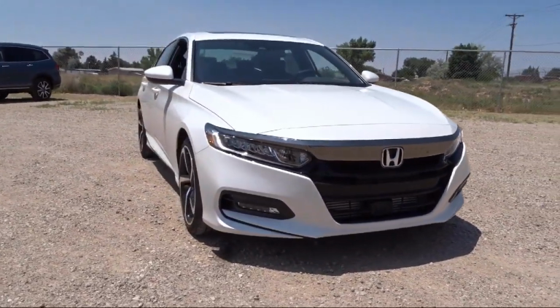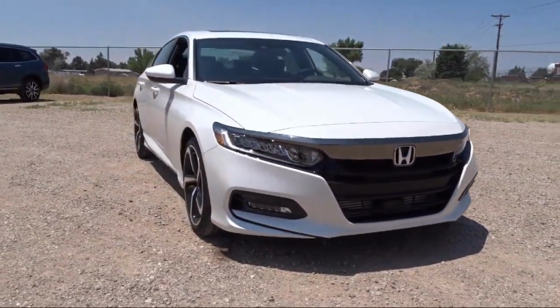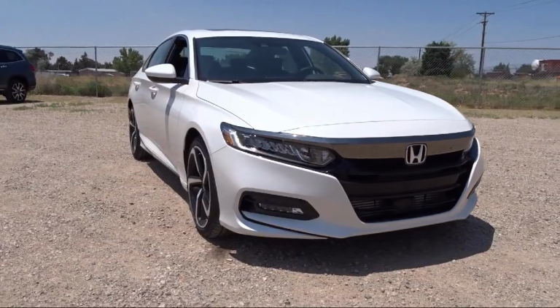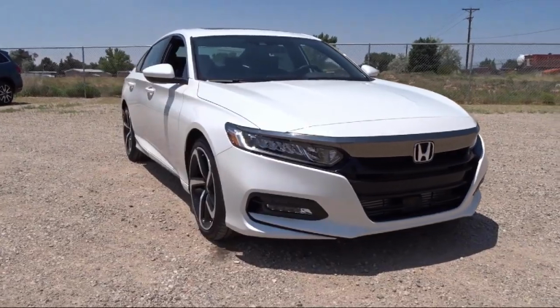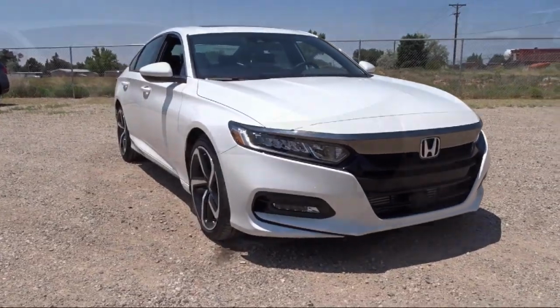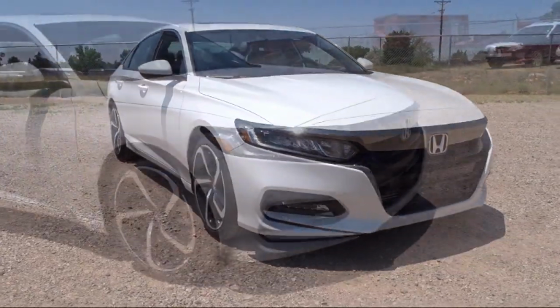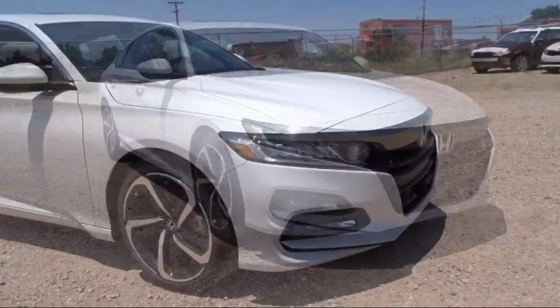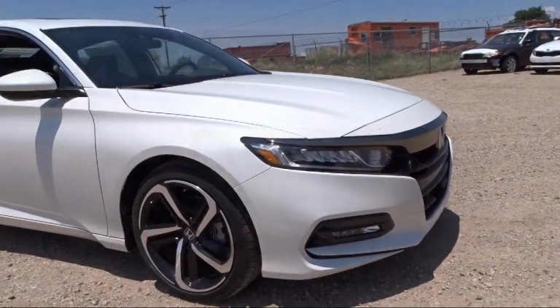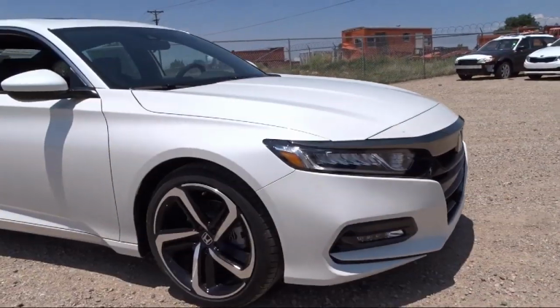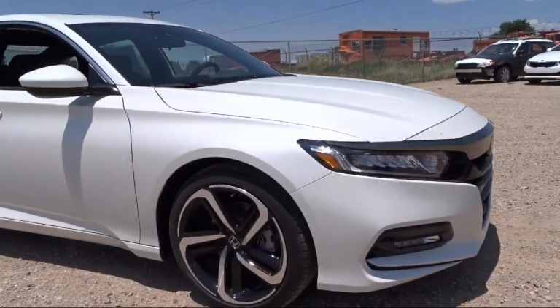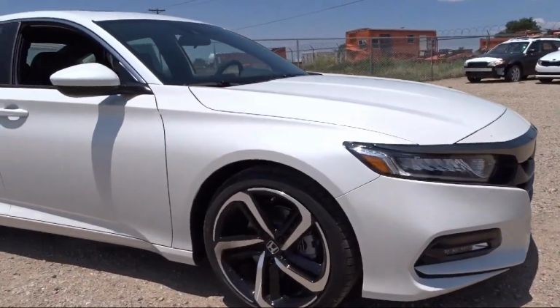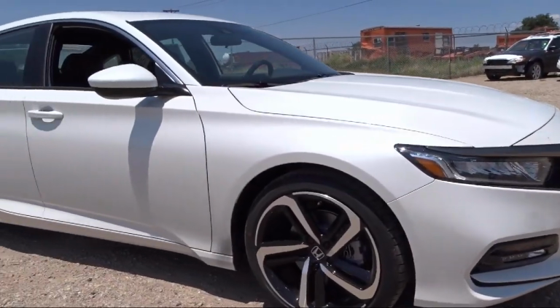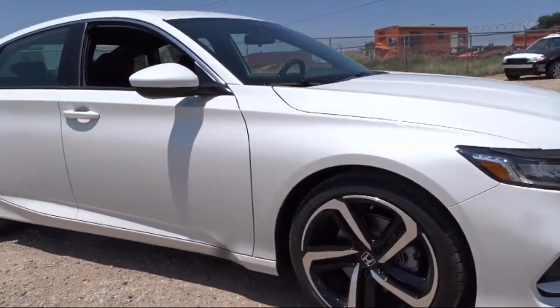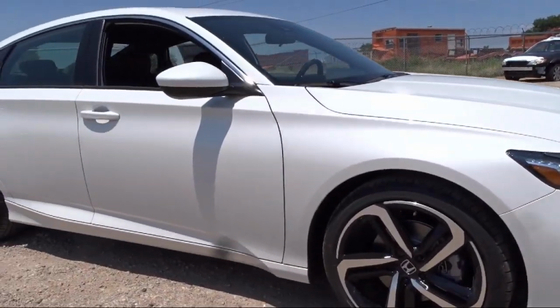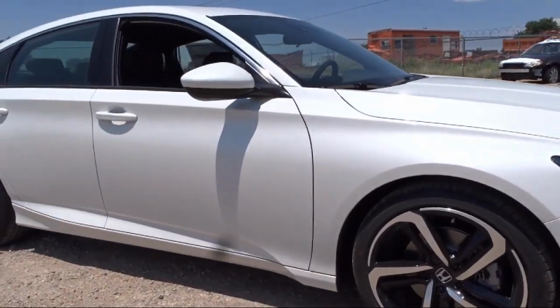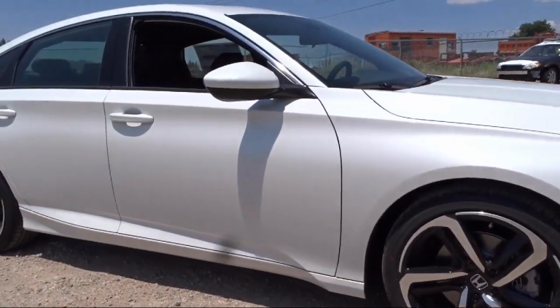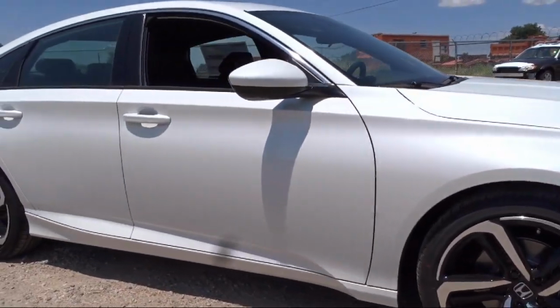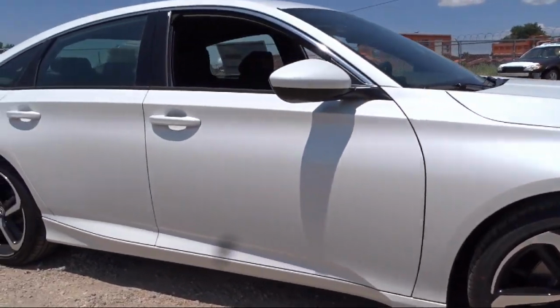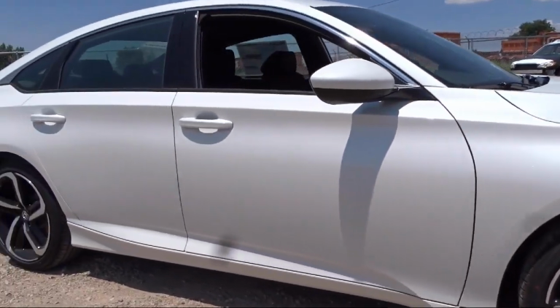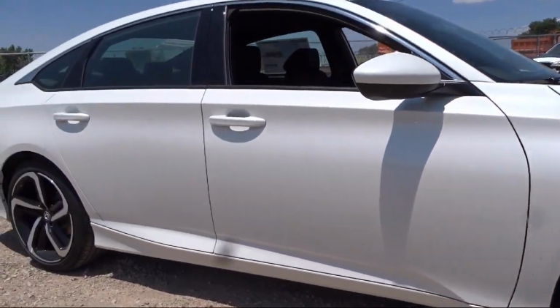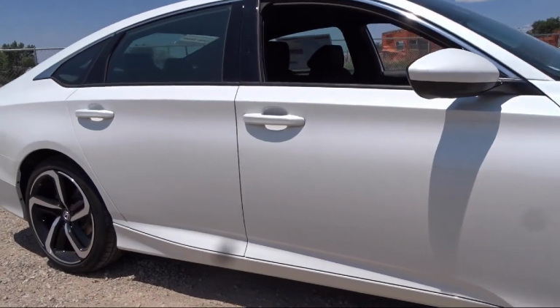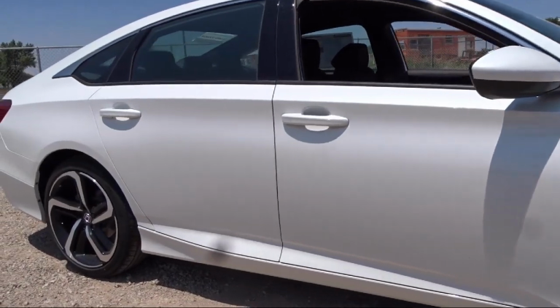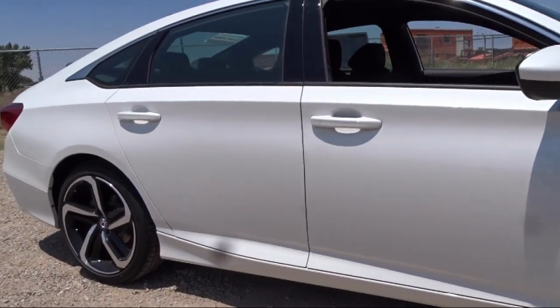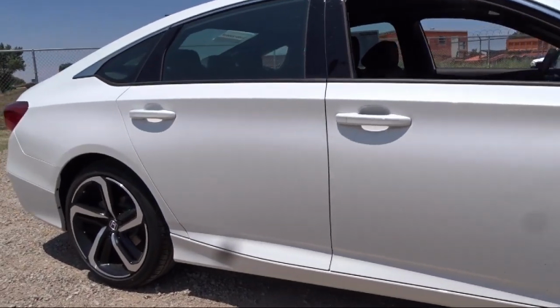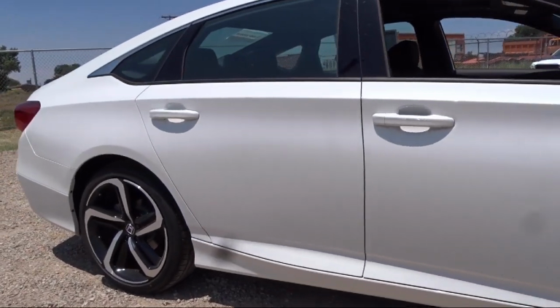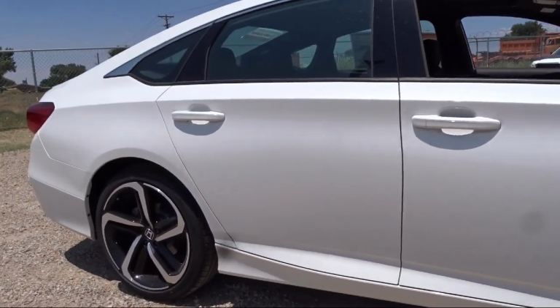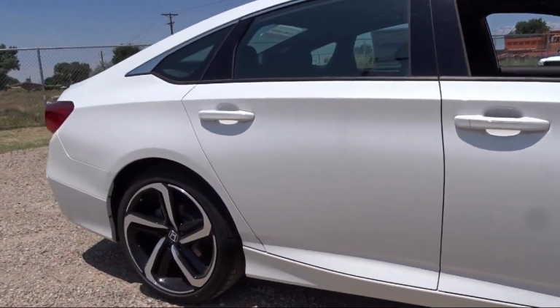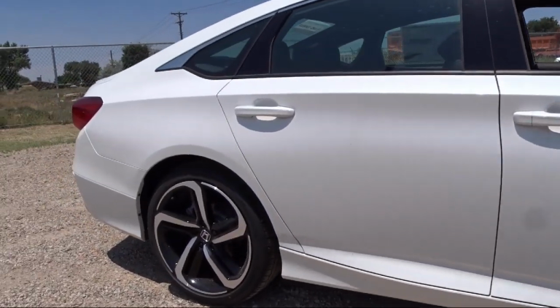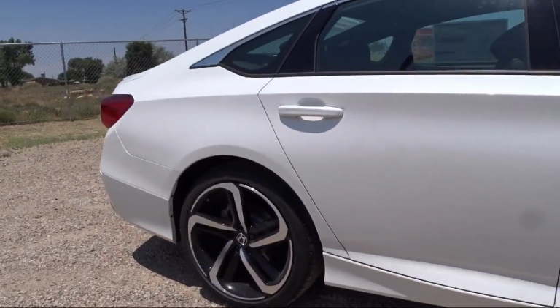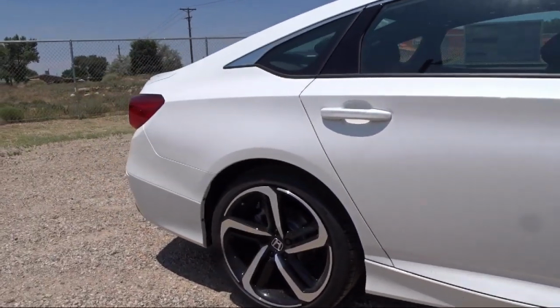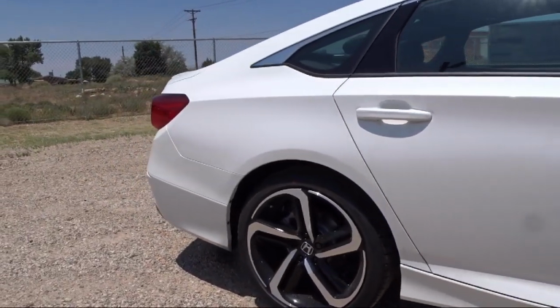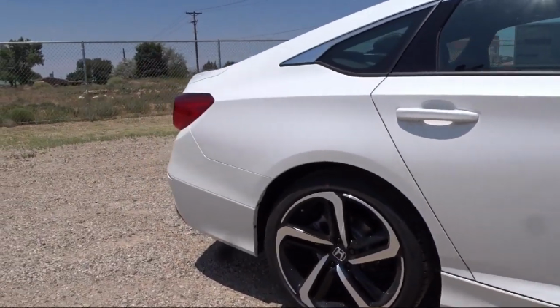We have a friendly and knowledgeable team here to serve you, and we believe that the car buying experience should be as stress-free as possible. Everything we do, we do for you, our valued customer.